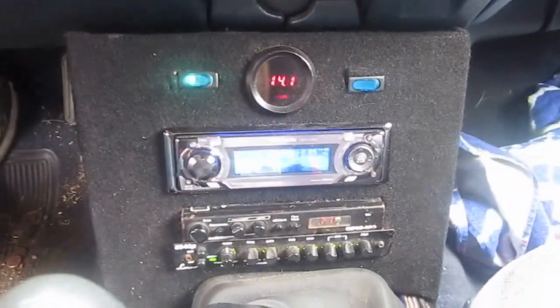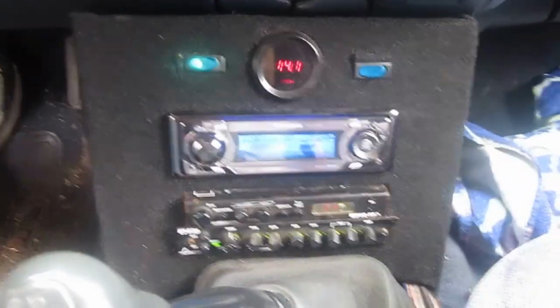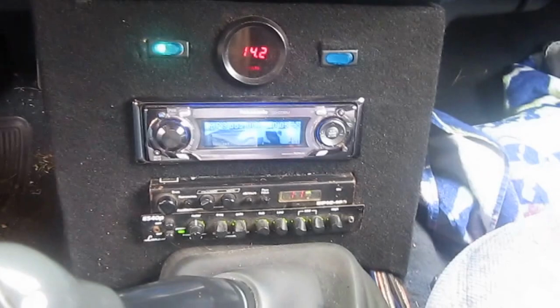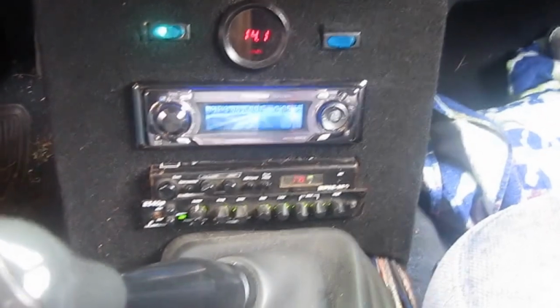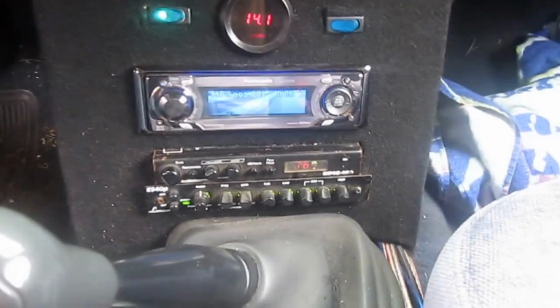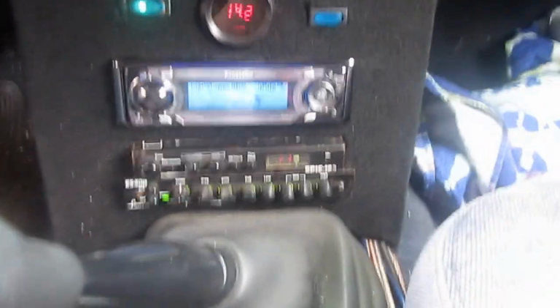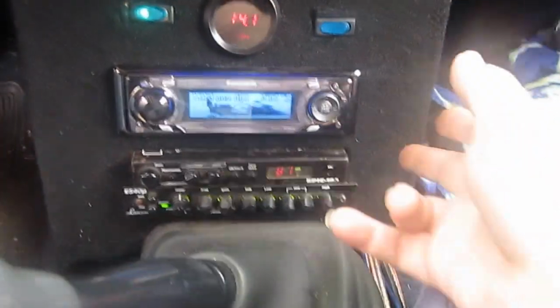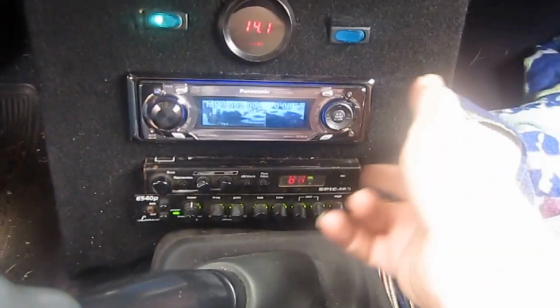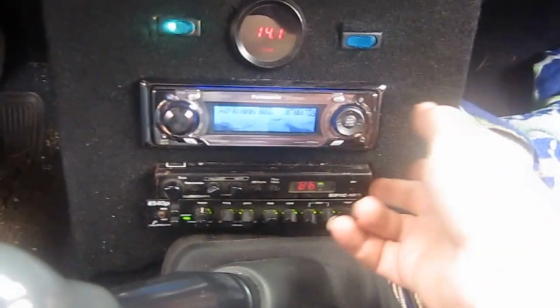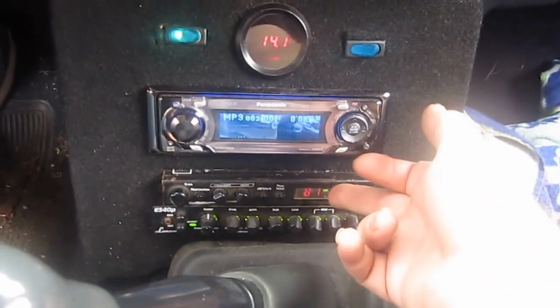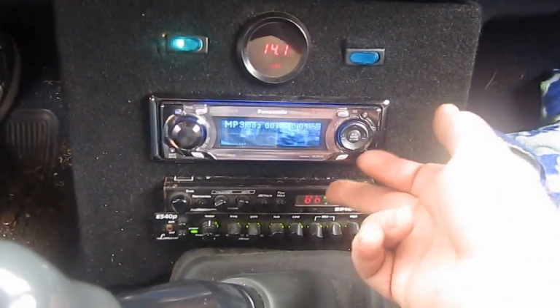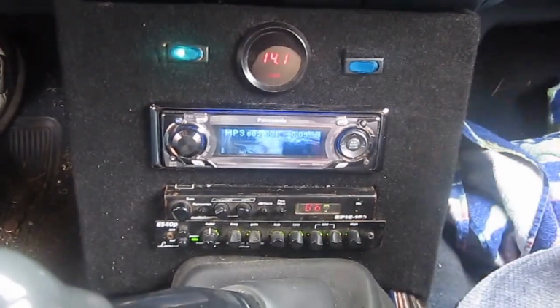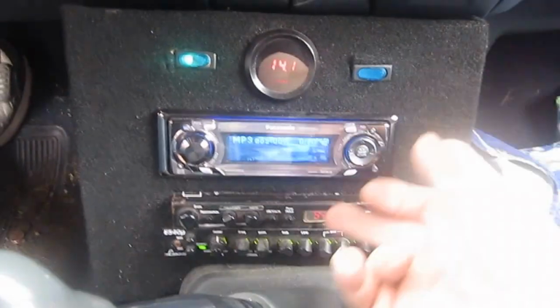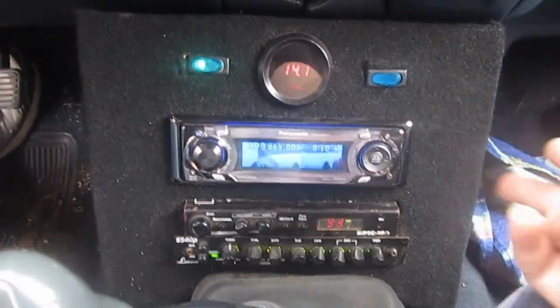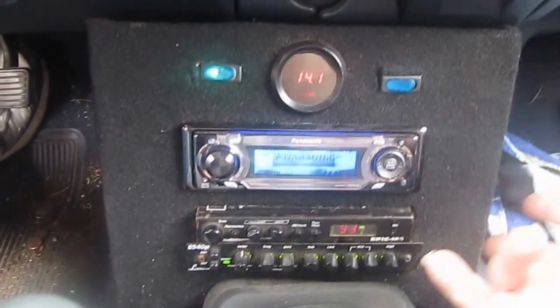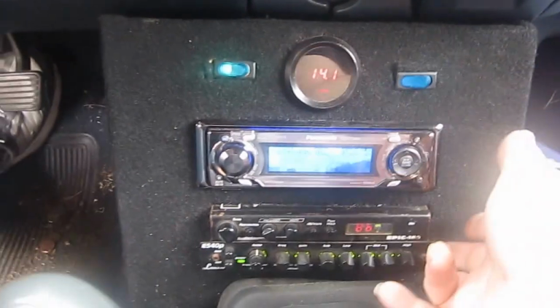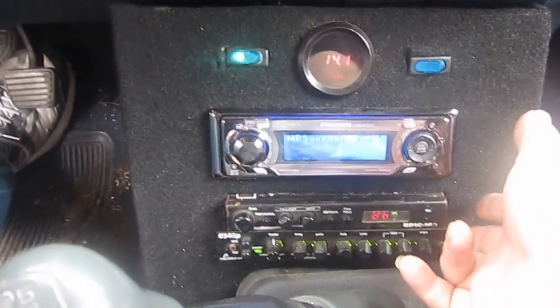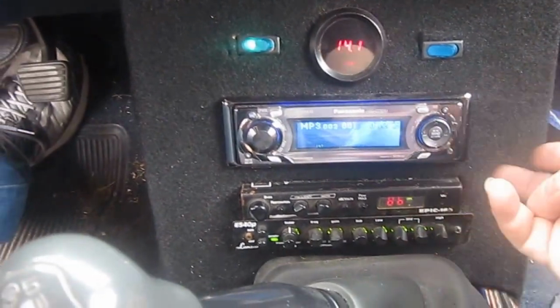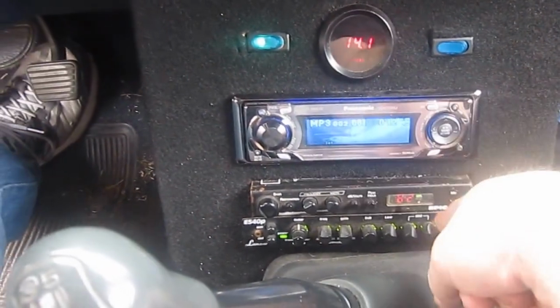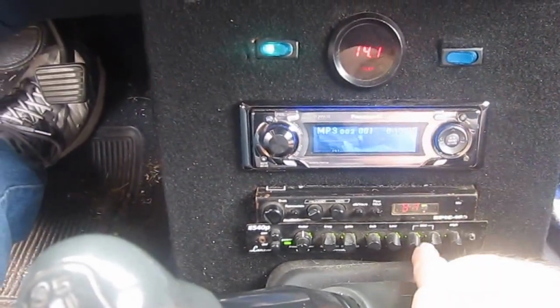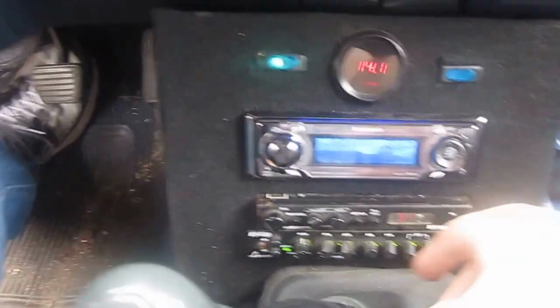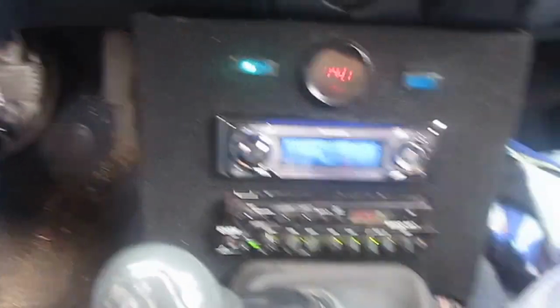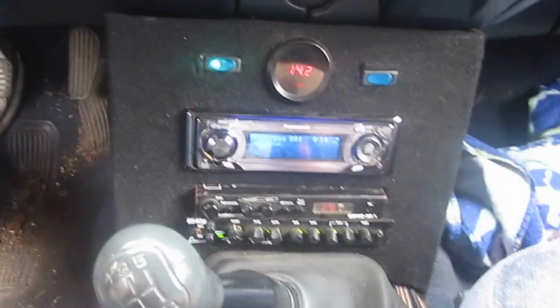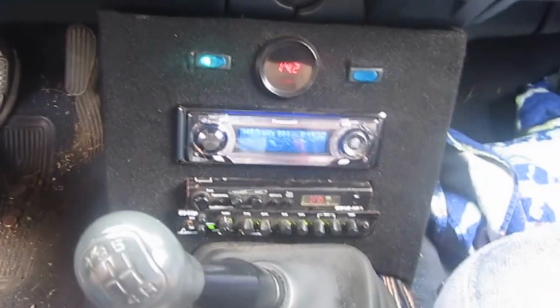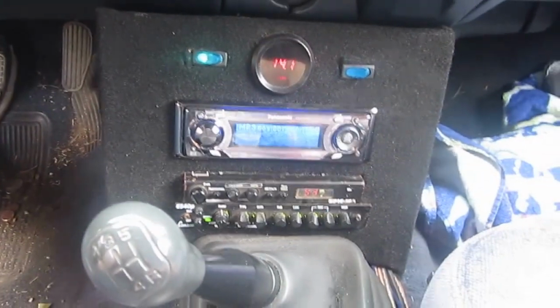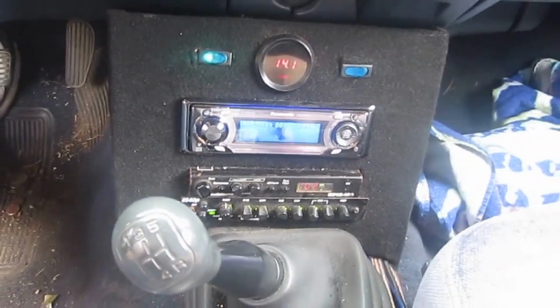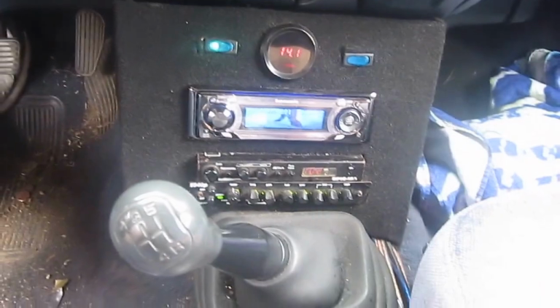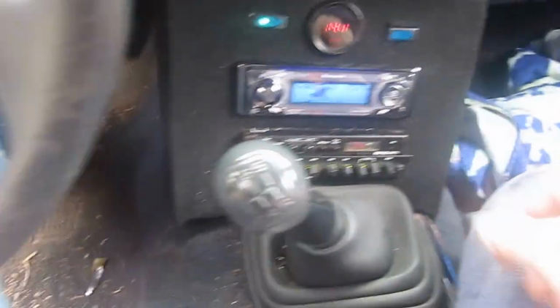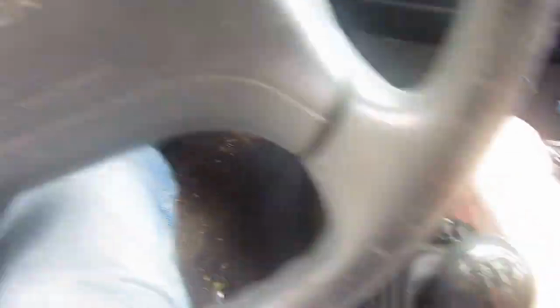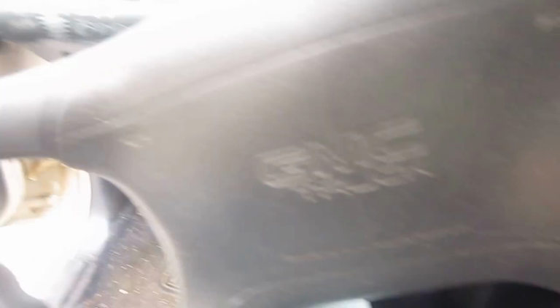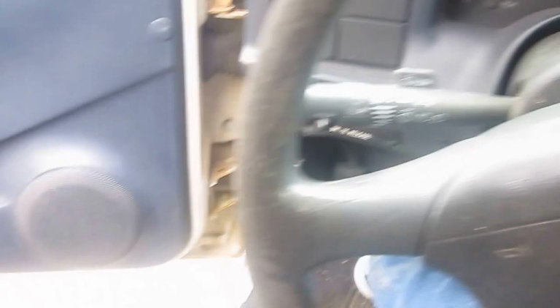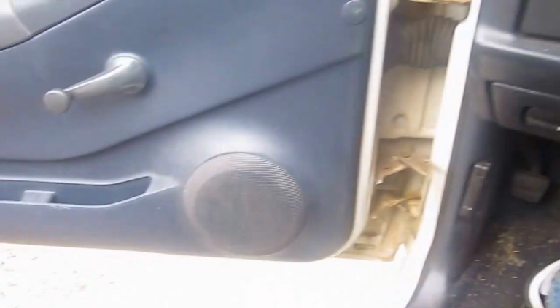We've got a nice little Panasonic radio, AM FM CD player. Audio Control Epicenter, SPL readout or voltage. Lanzar EQ — crank it down a little bit.